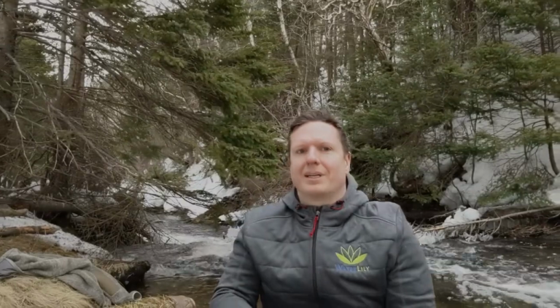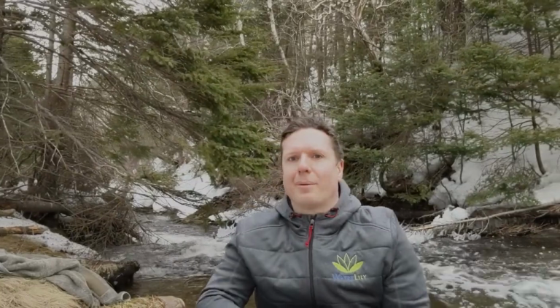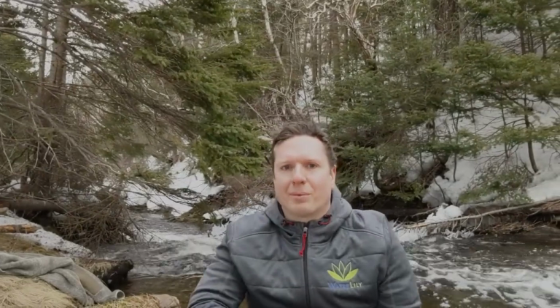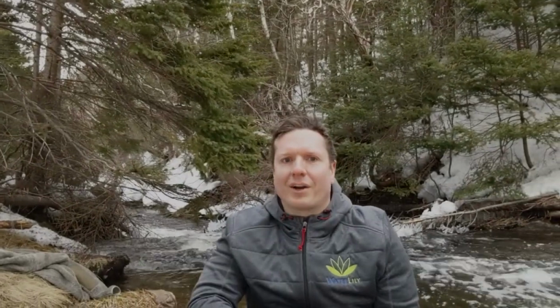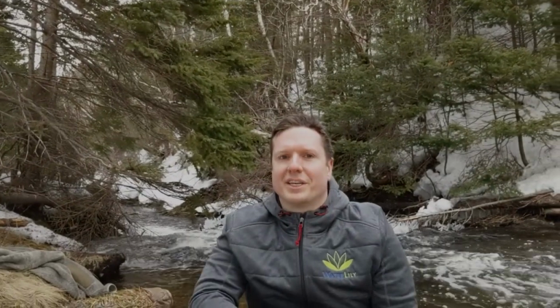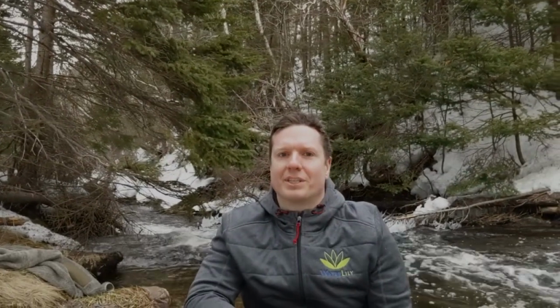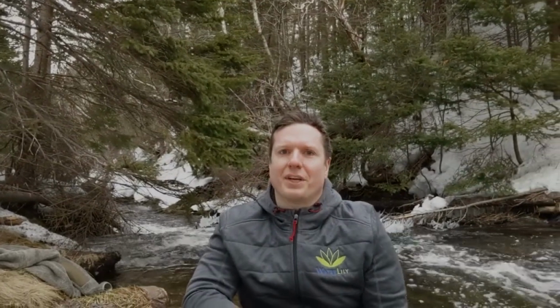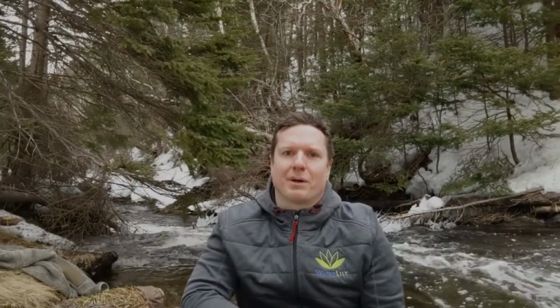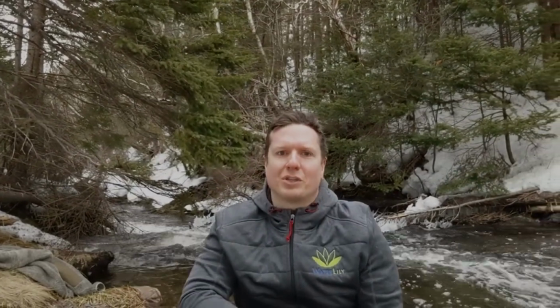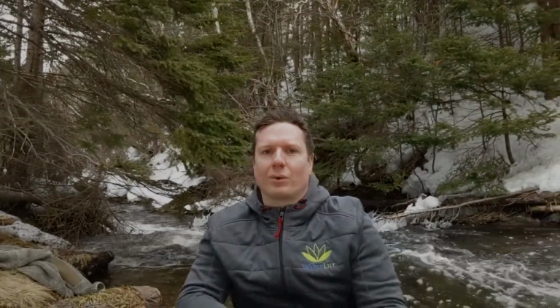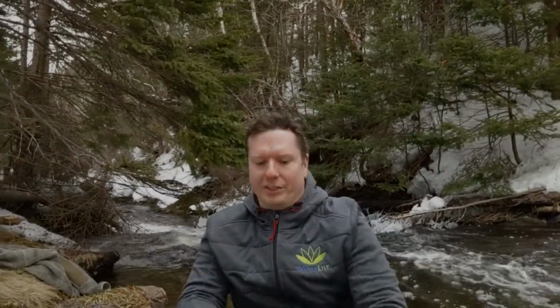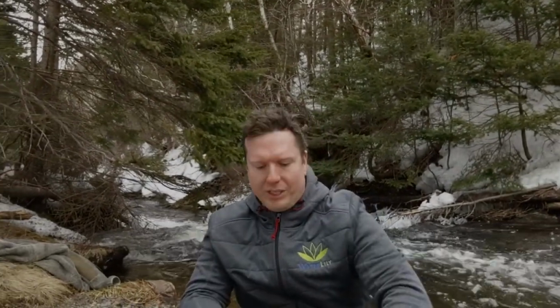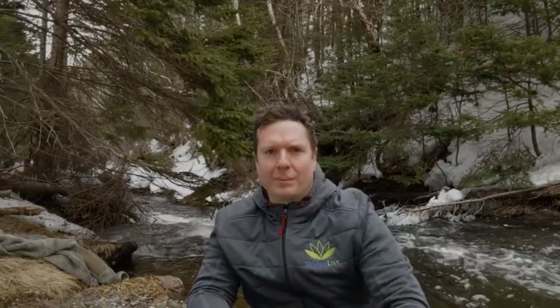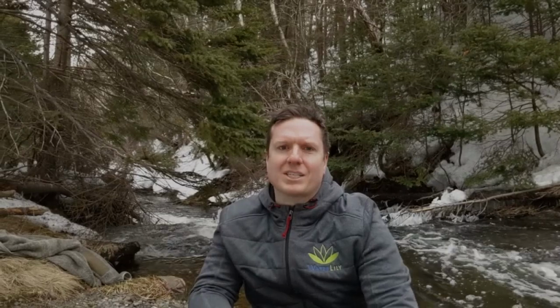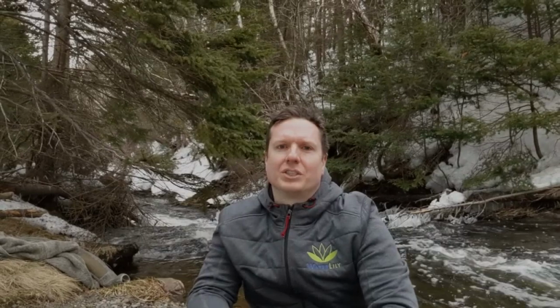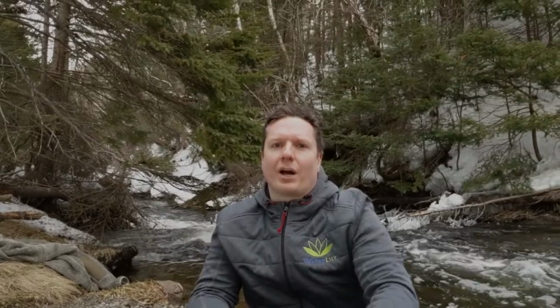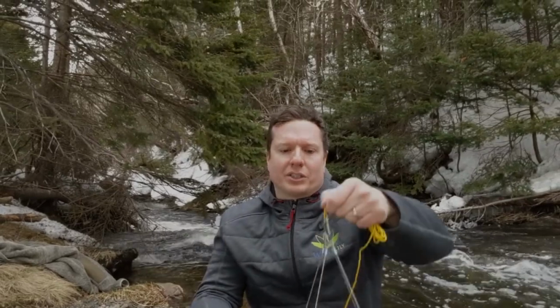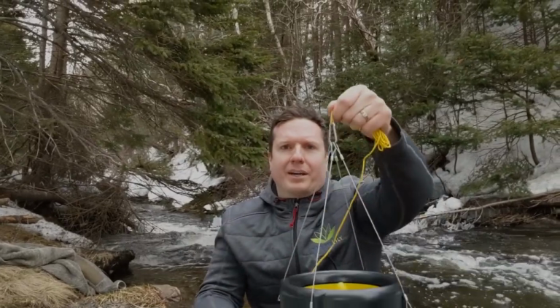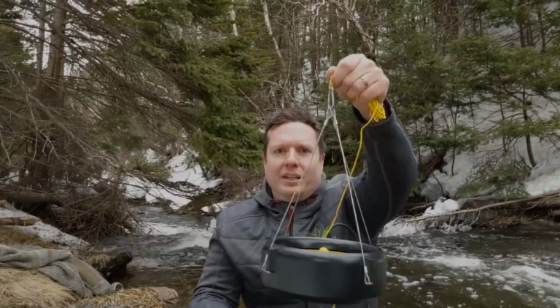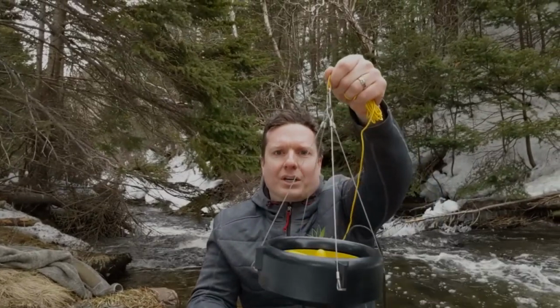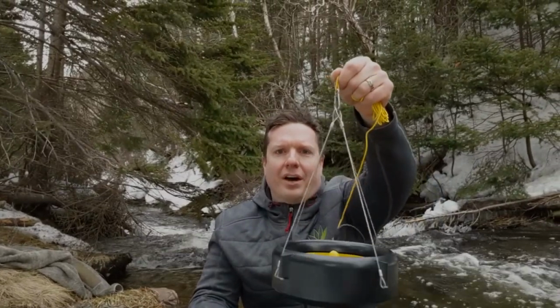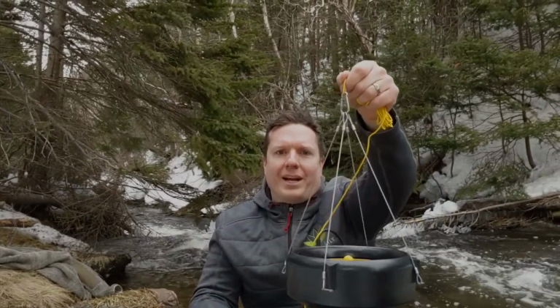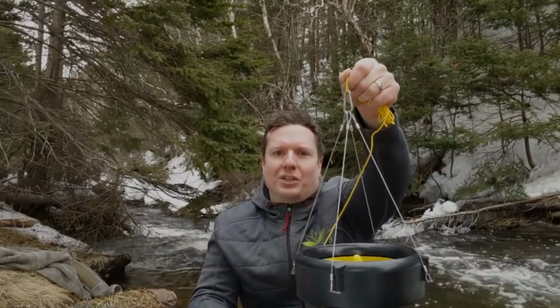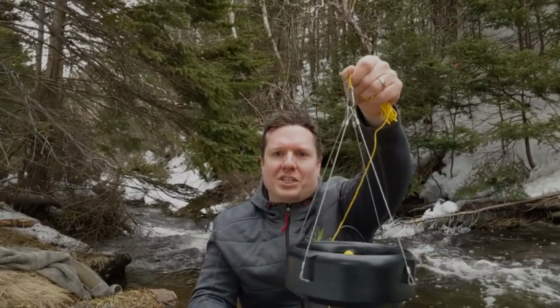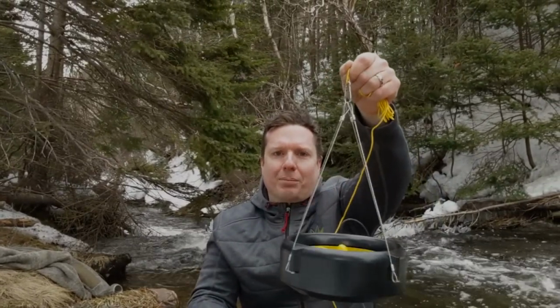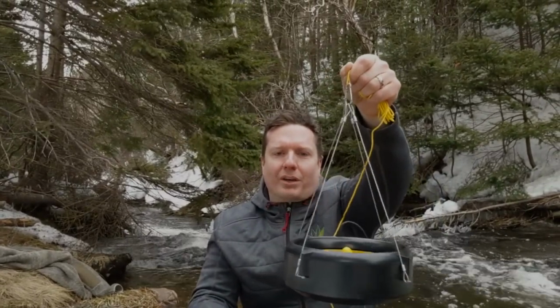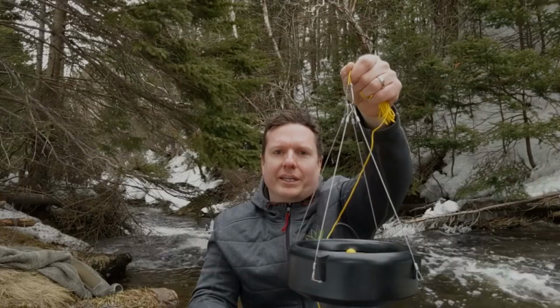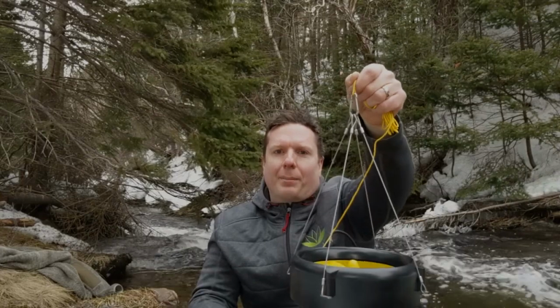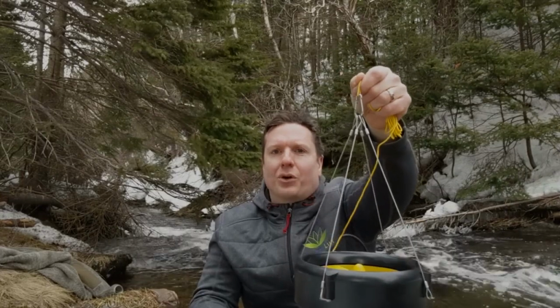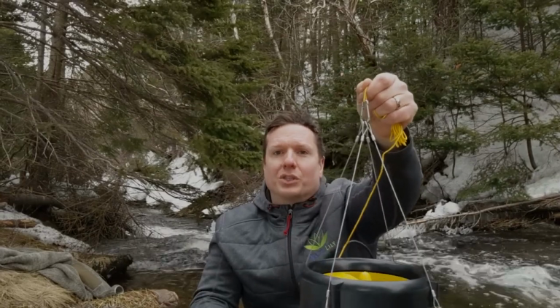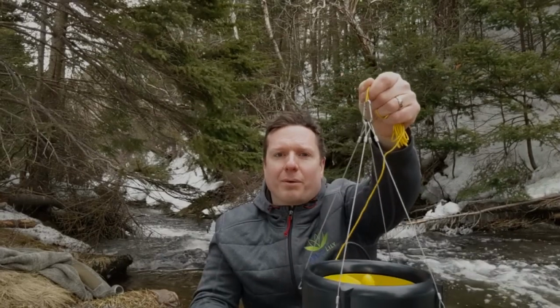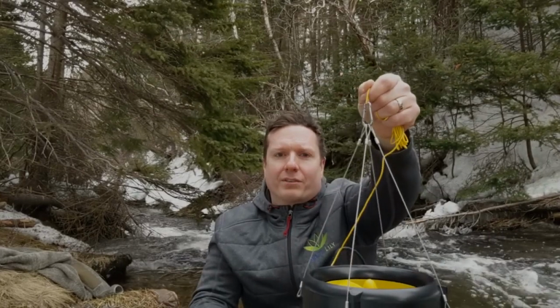Hi, I'm Adam with the Water Lily team. This video is about using the four lanyards that come attached to your Water Lily turbine. There are a ton of ways you can use these to set up your Water Lily, and I'm going to show you two of my favorites.